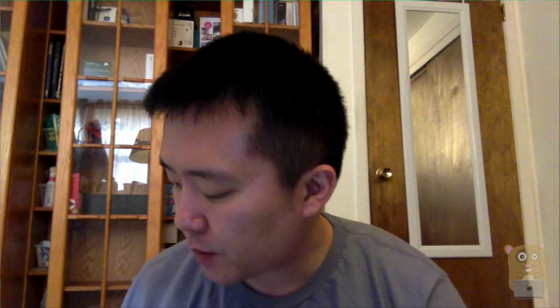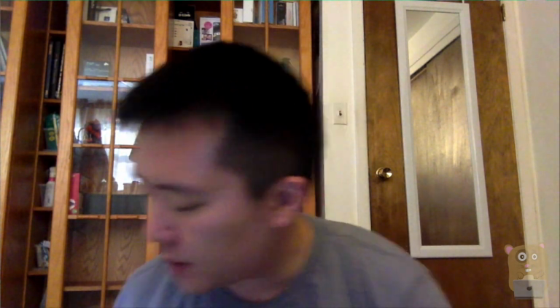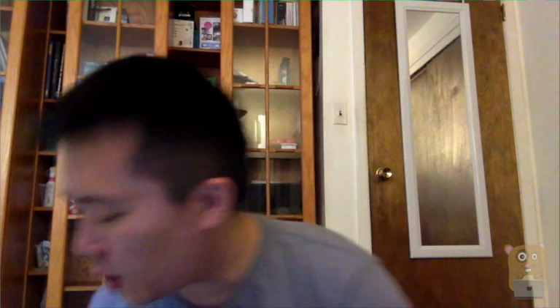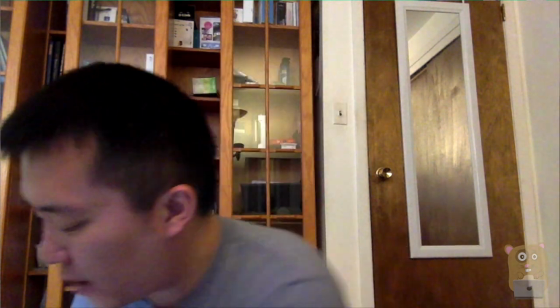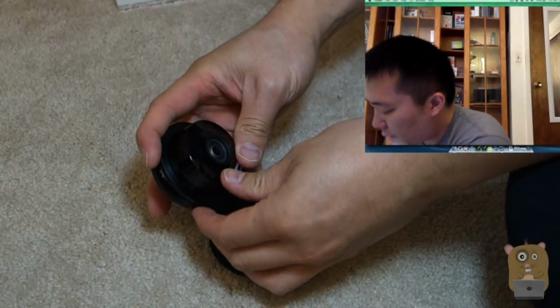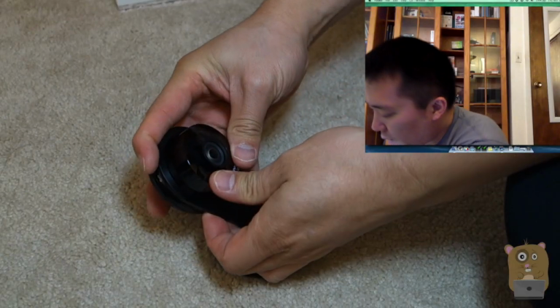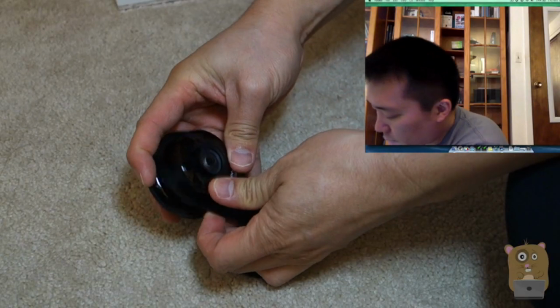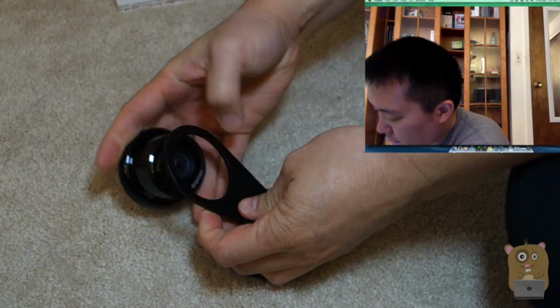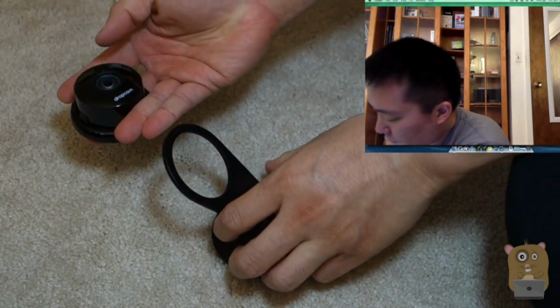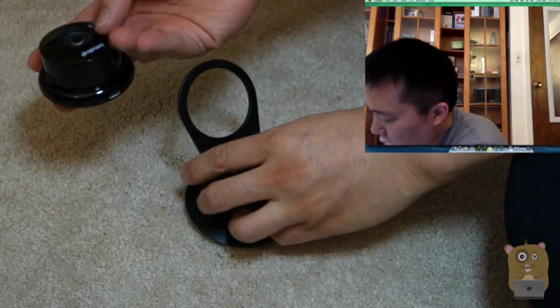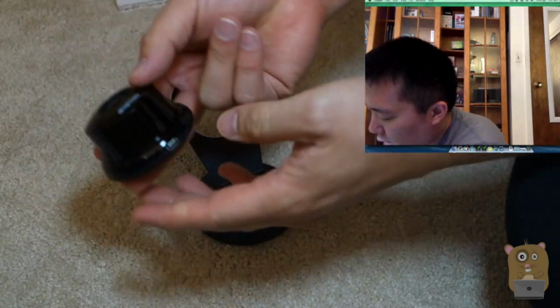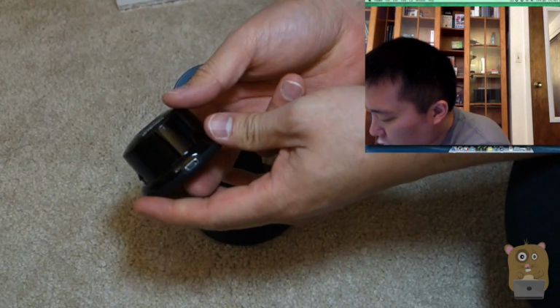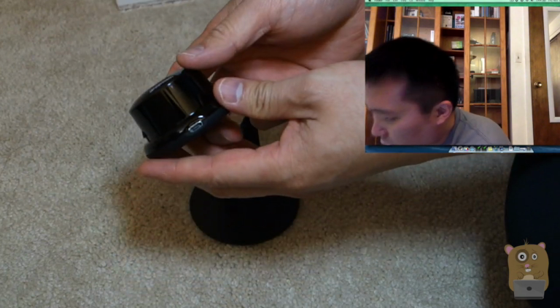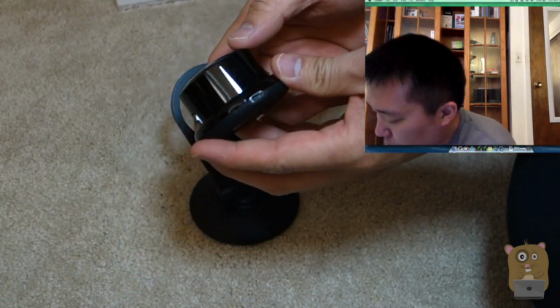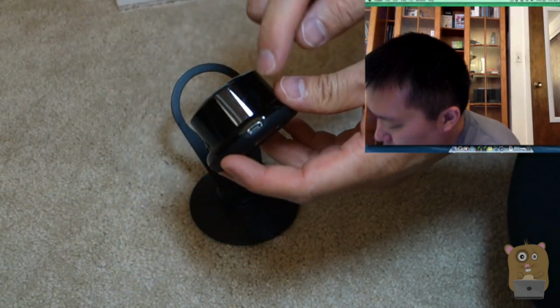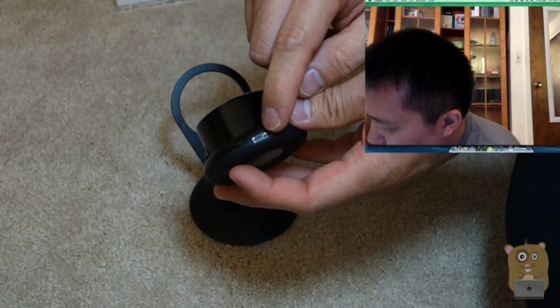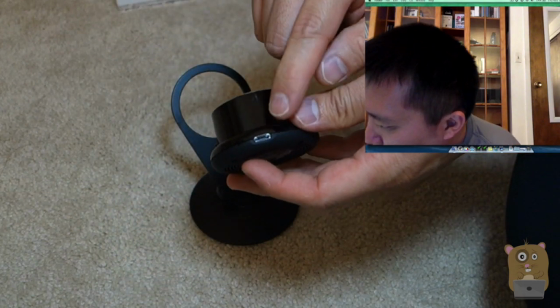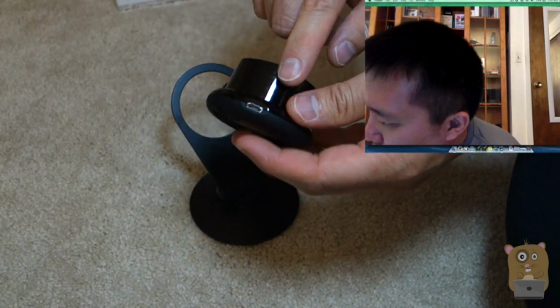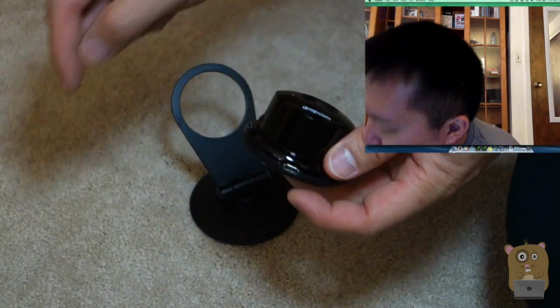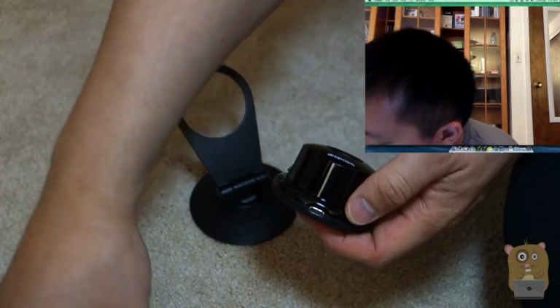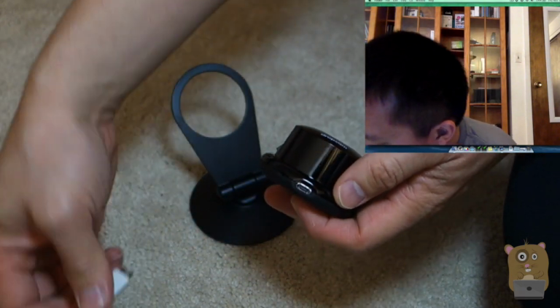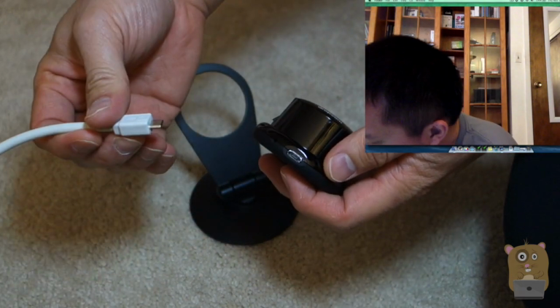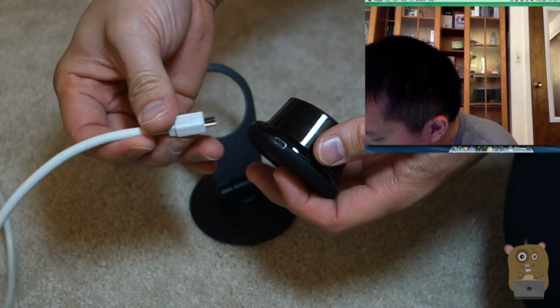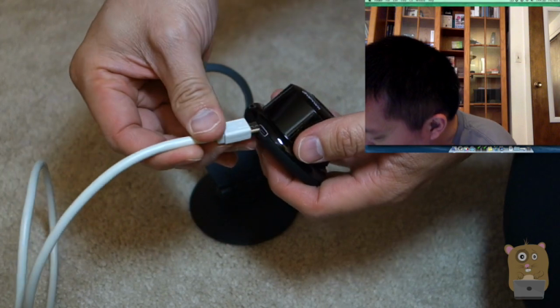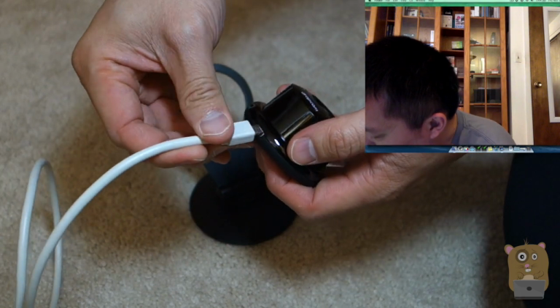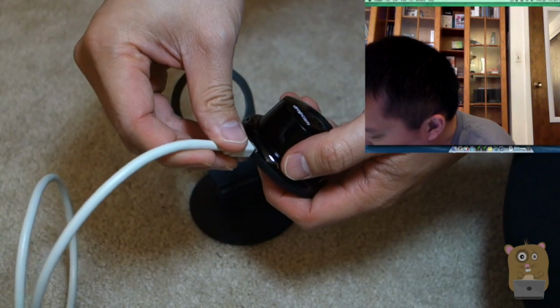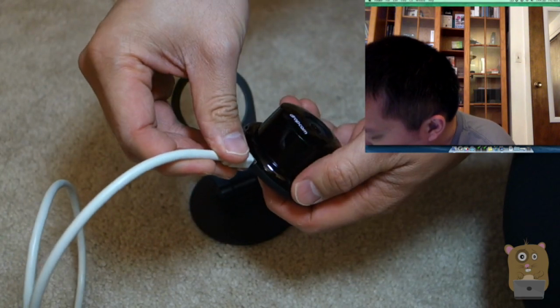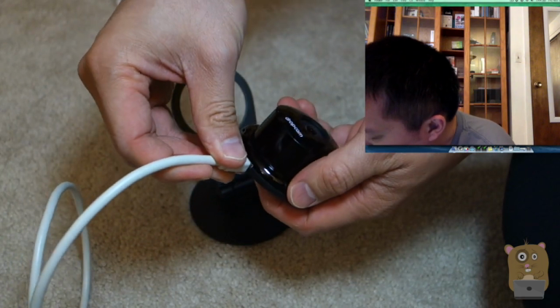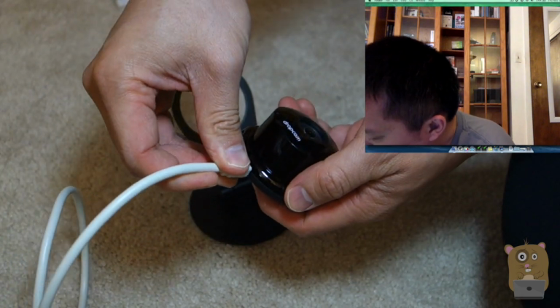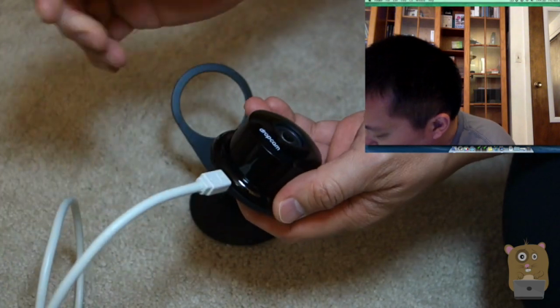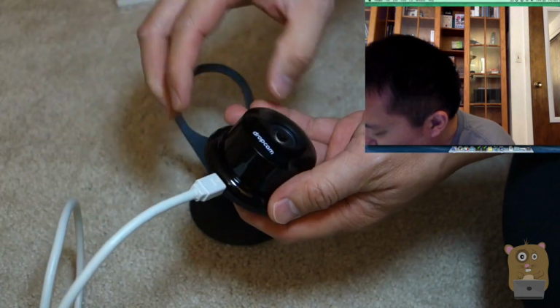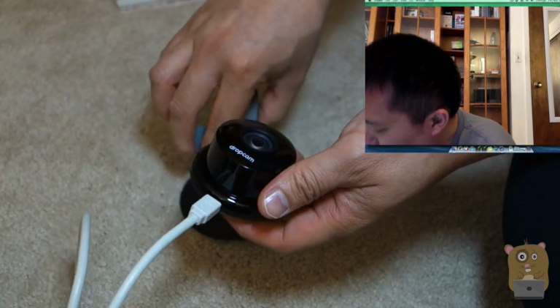The first thing I'm going to do is take the Dropcam and pop it out of the base. On the bottom of the Dropcam, there's a micro USB port. So I'm going to take this cable that came with the Dropcam — that 10-foot cable — and just plug it in here.